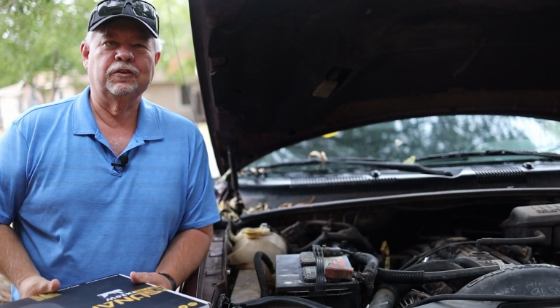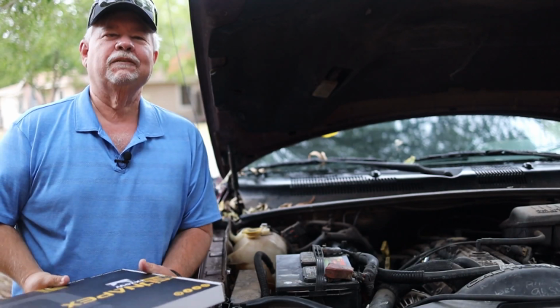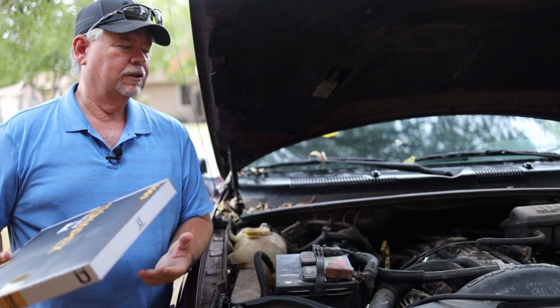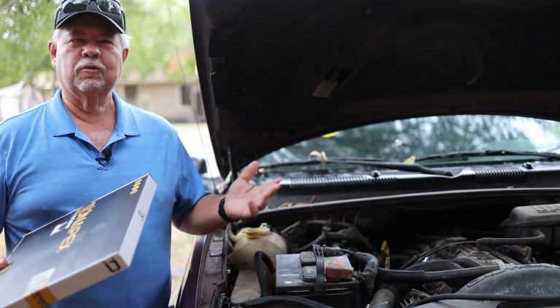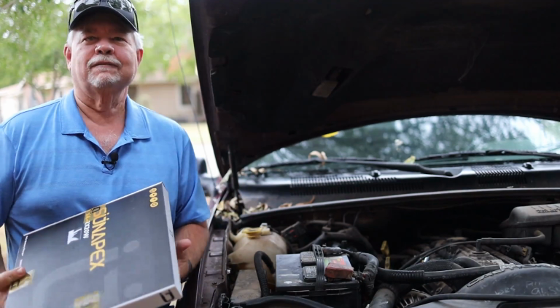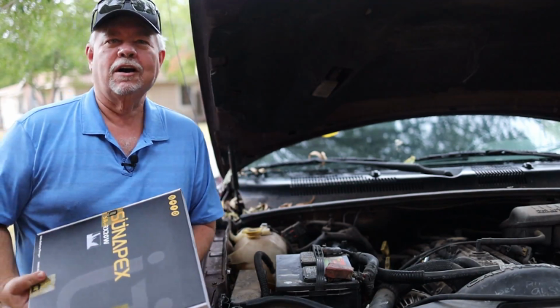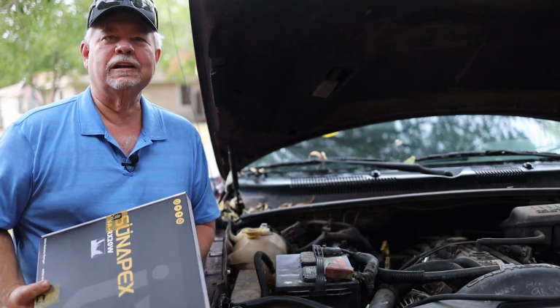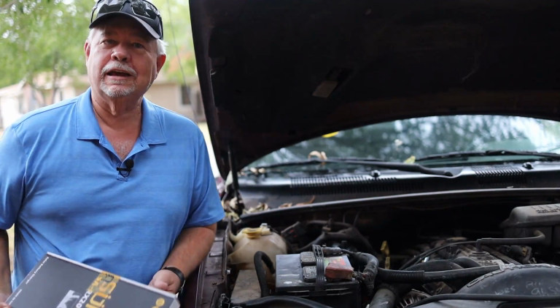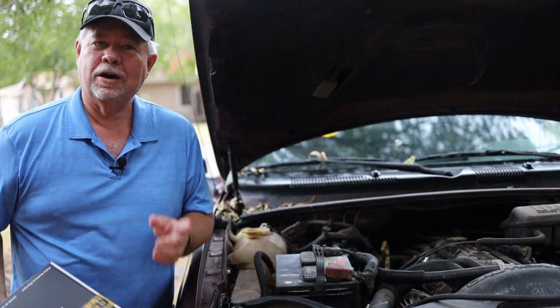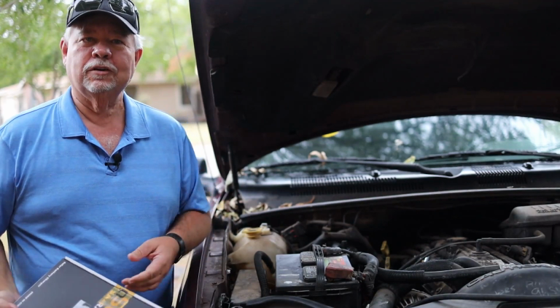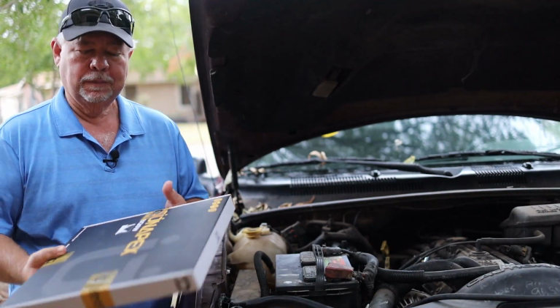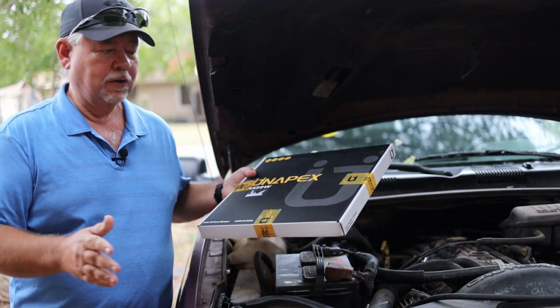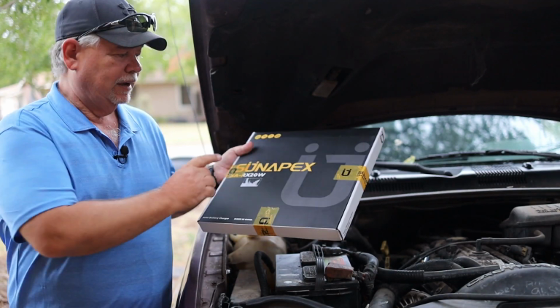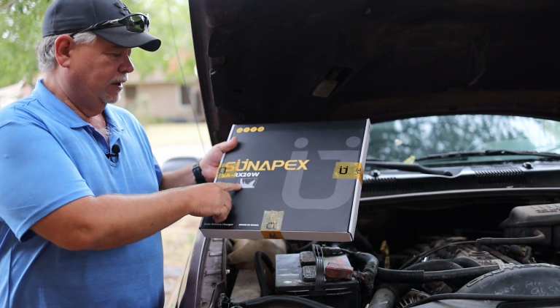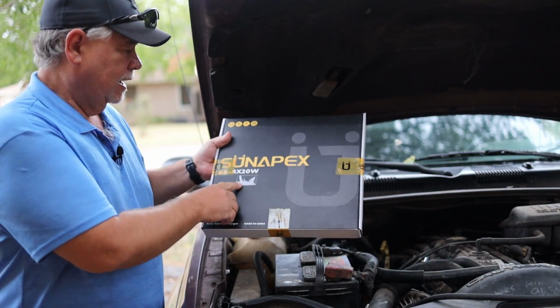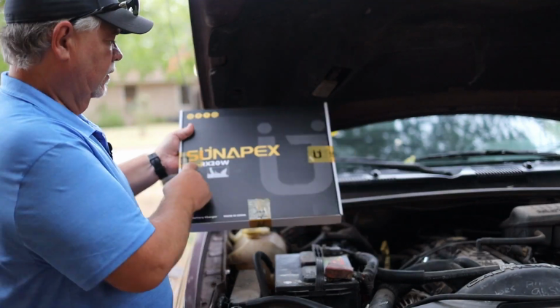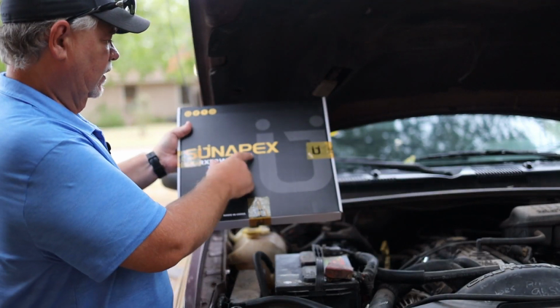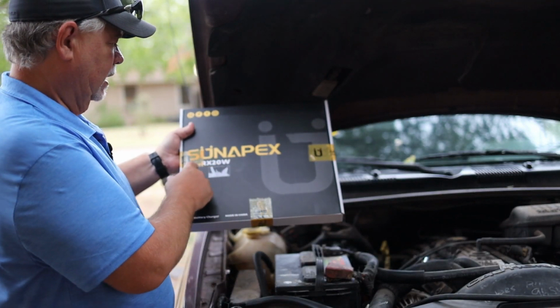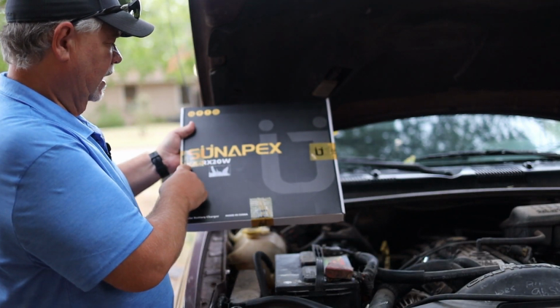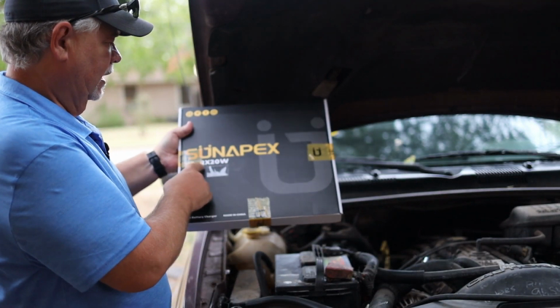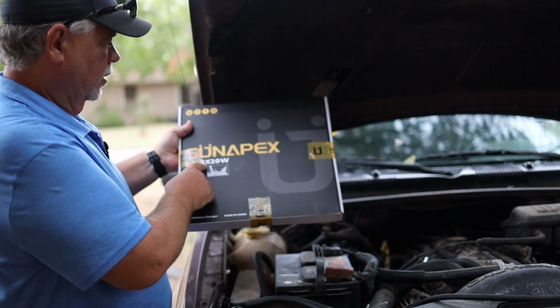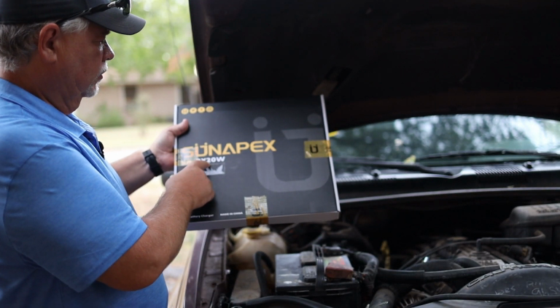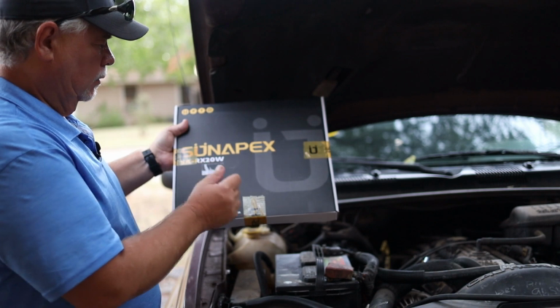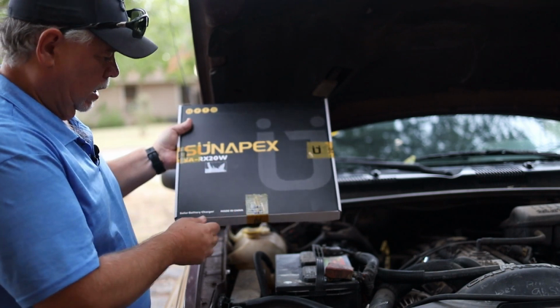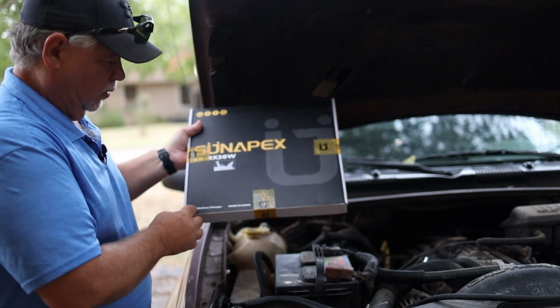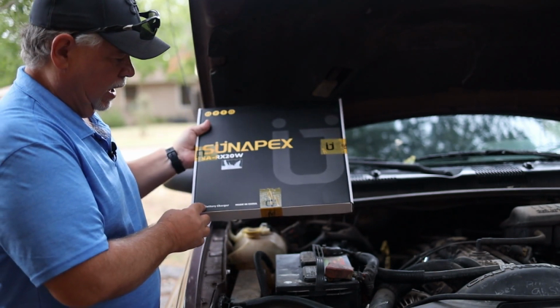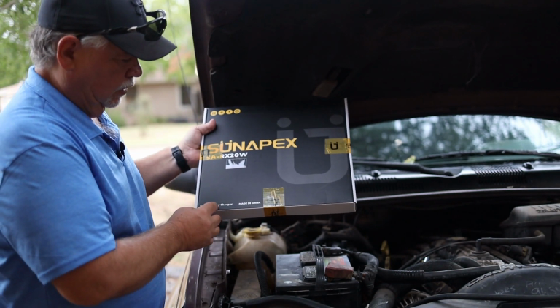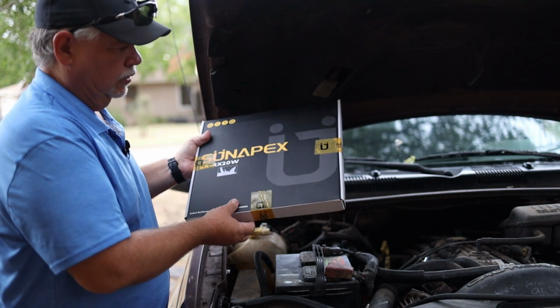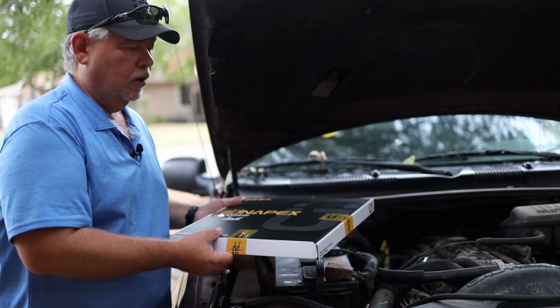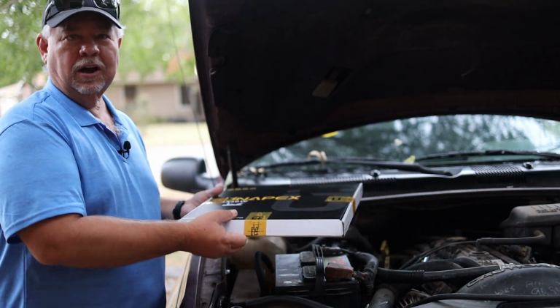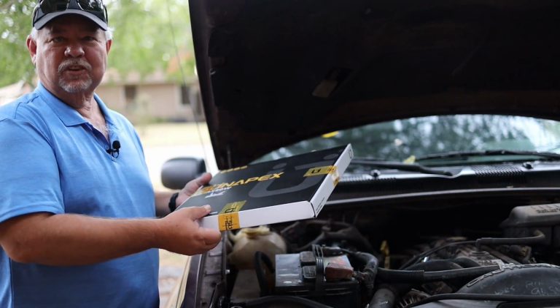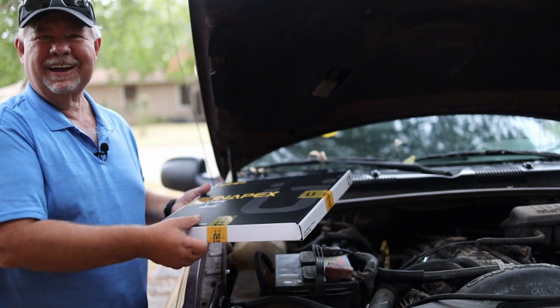Do you have a vehicle that you don't drive very often and you need to keep the battery charged up? If so, we've got something in today. This is the Senepex SA-RX 20W solar battery charger. Let's get it opened up and check it out.